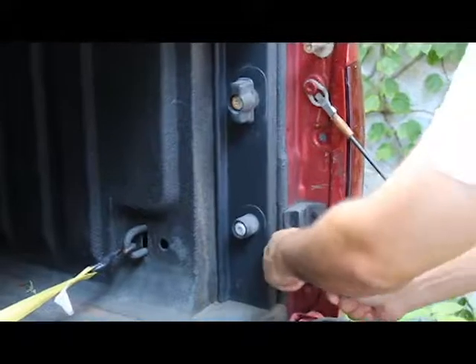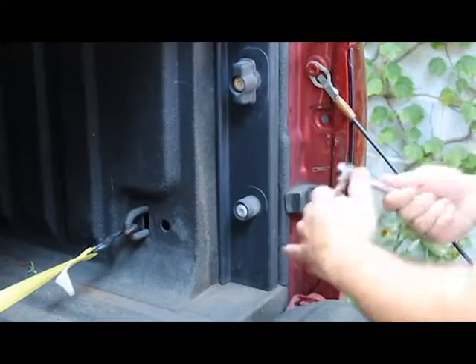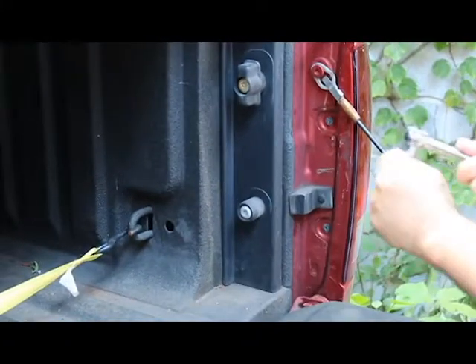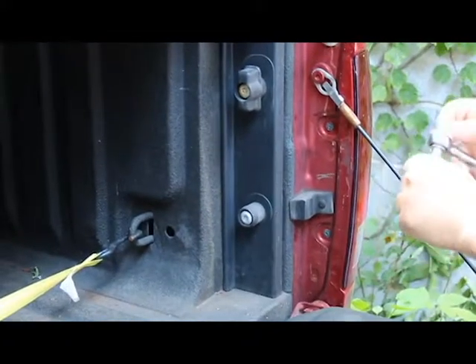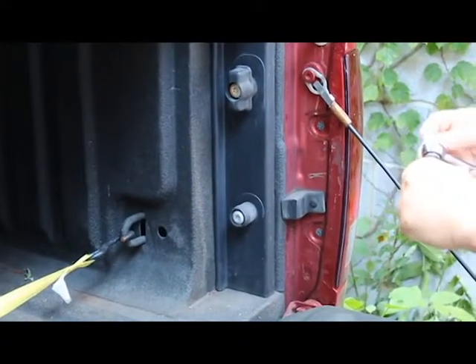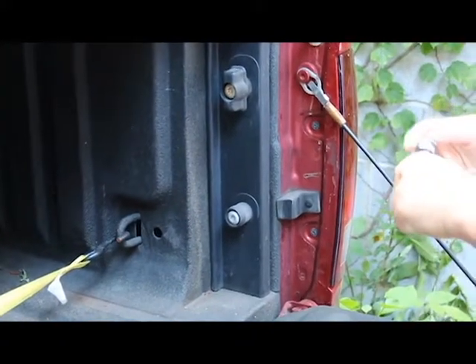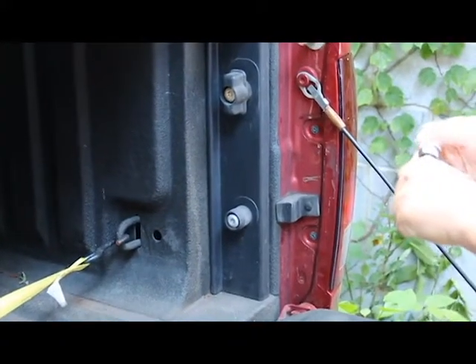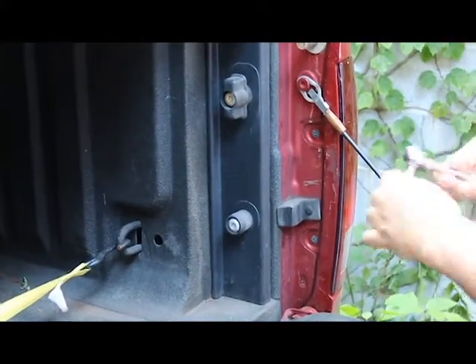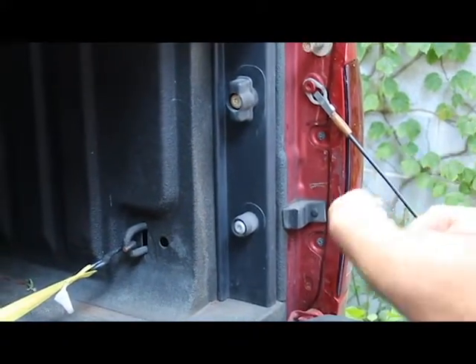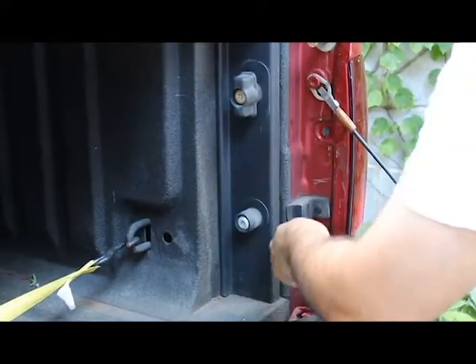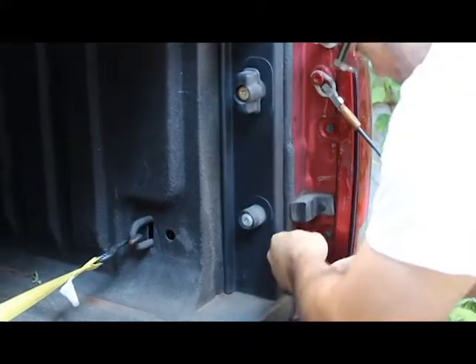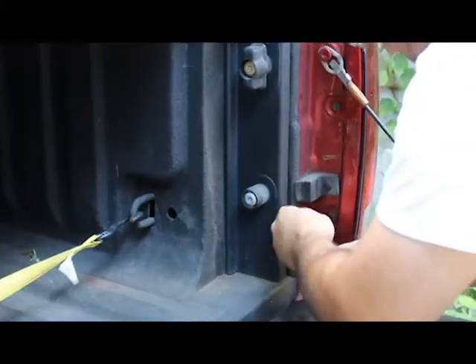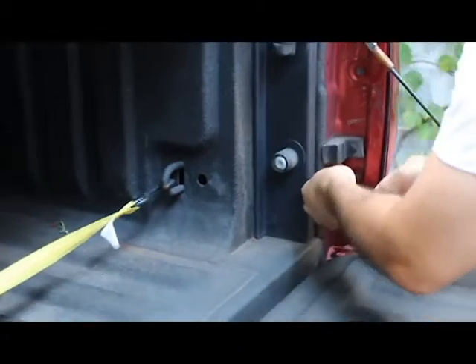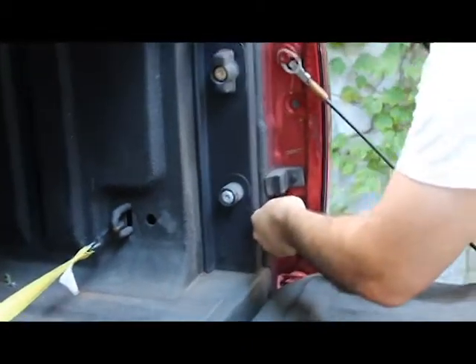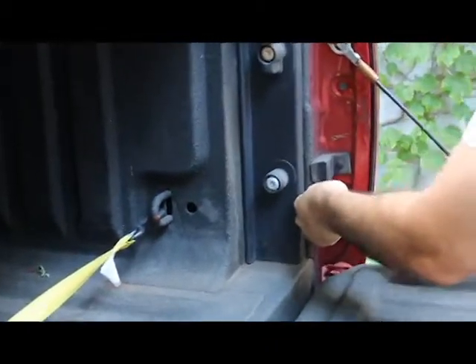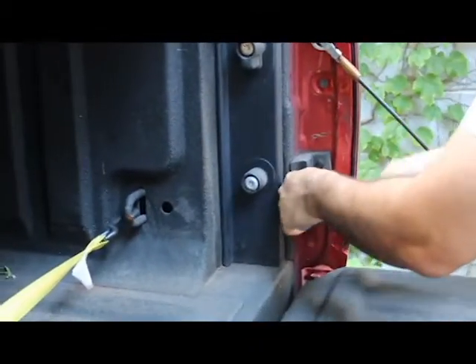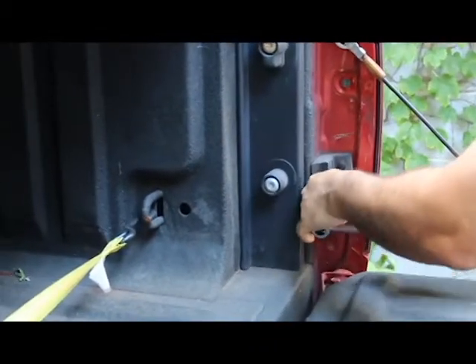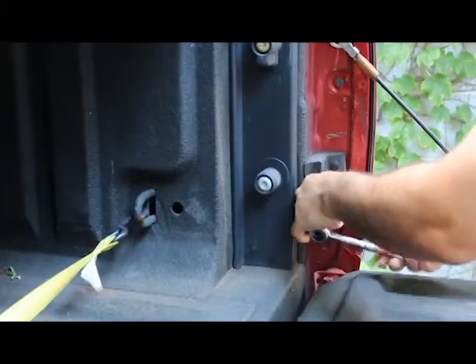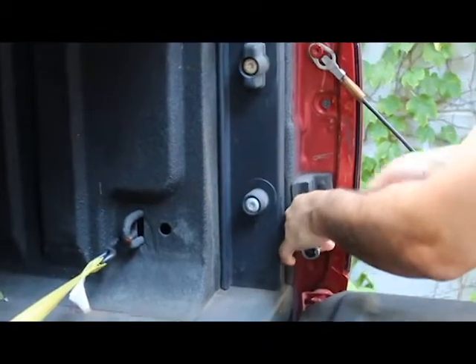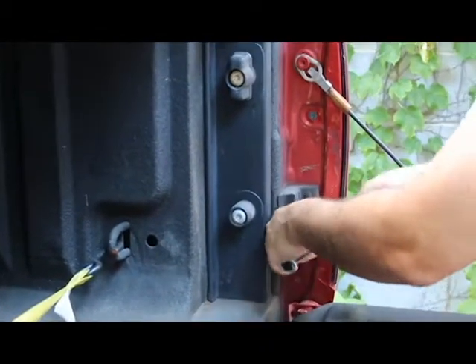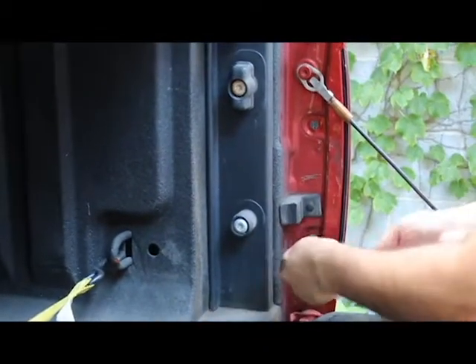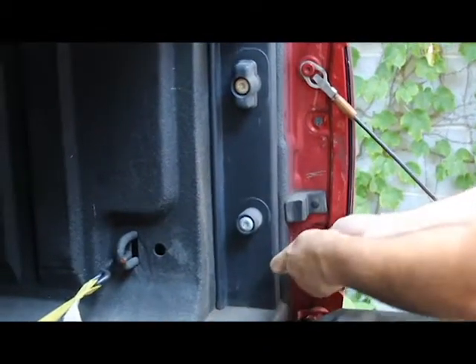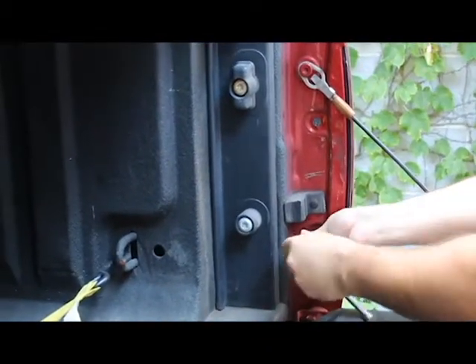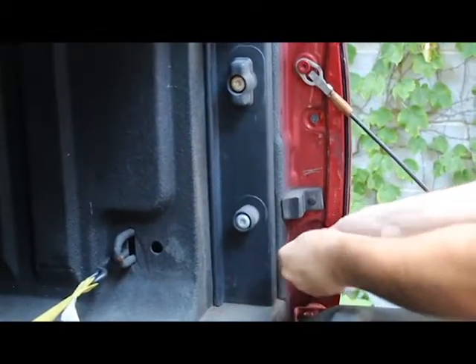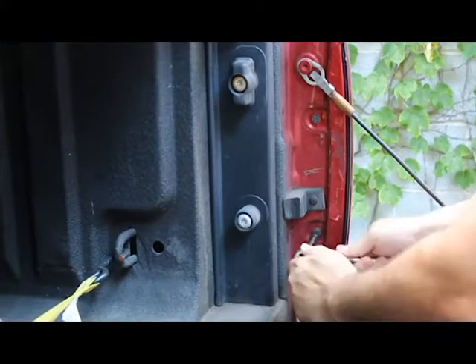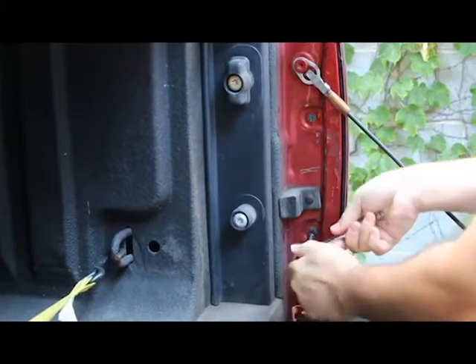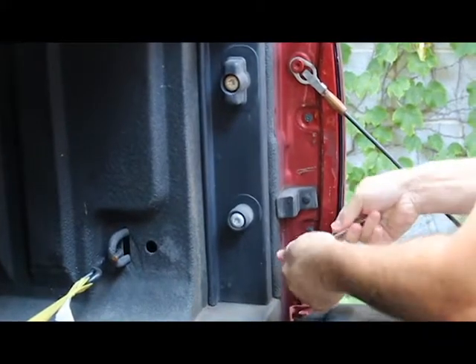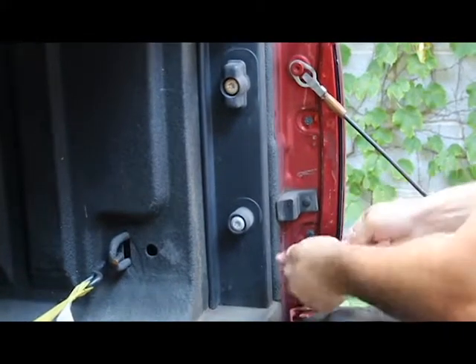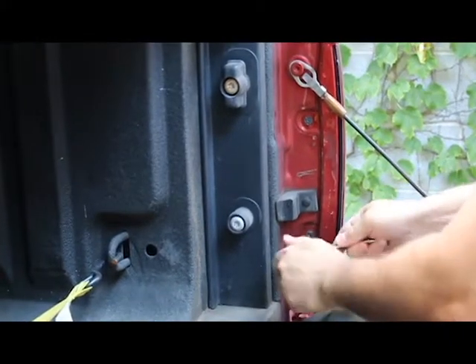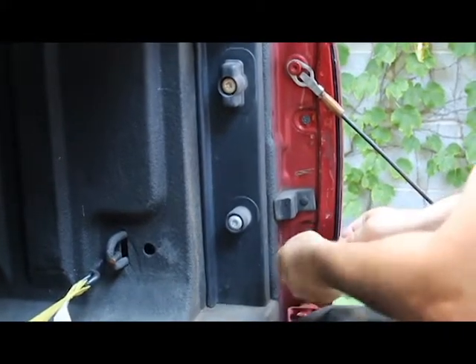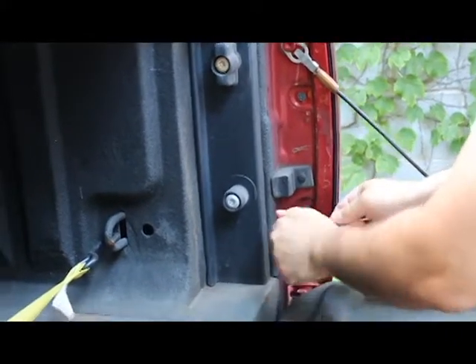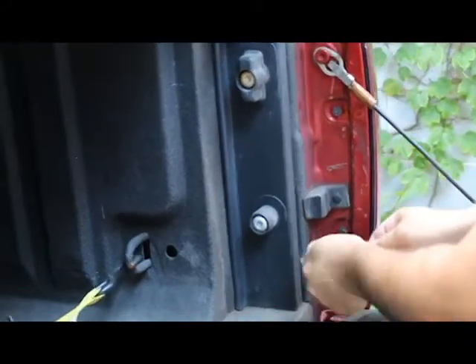Hello, this is a quick video to show you basically how to do a light bulb change on the back of your truck. This is a 2009 Dodge. Basically all trucks will be about the same though.